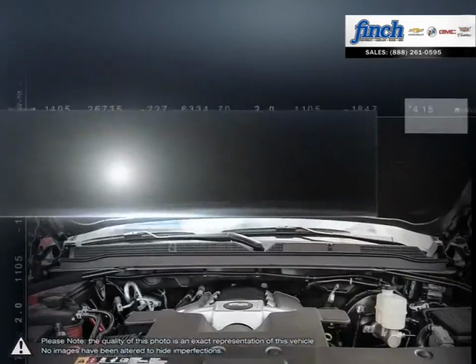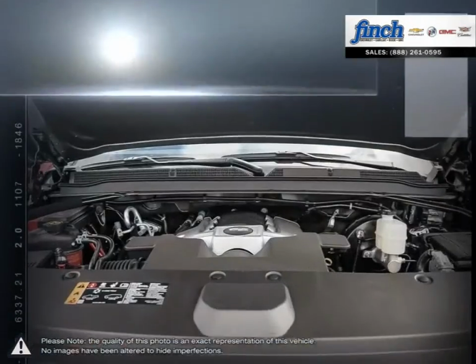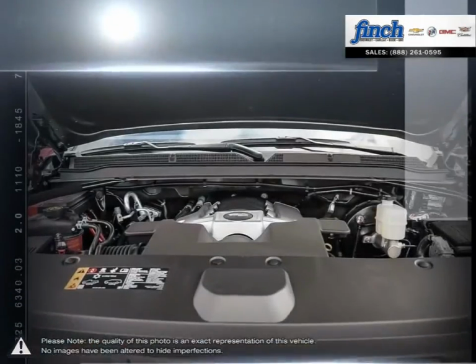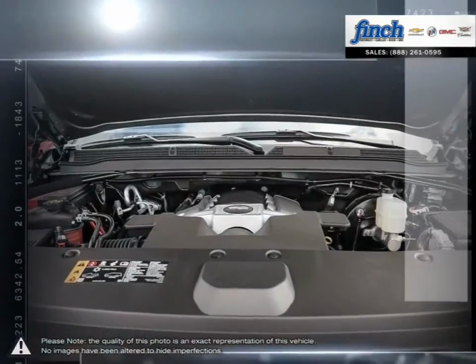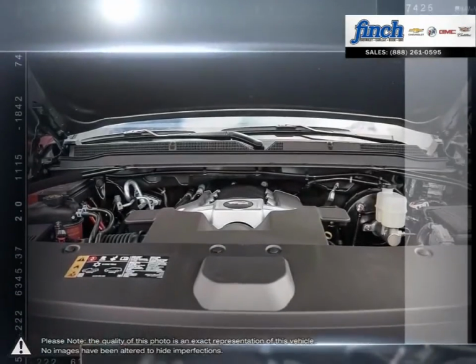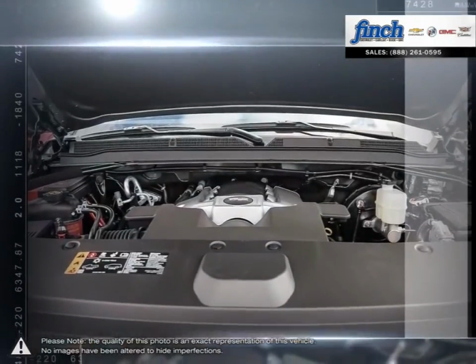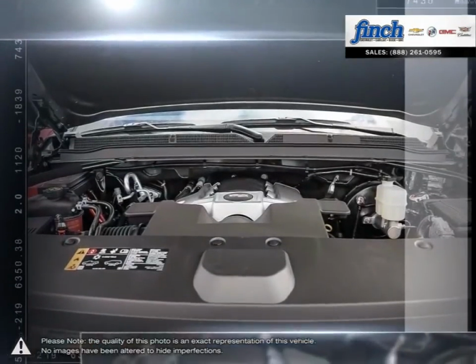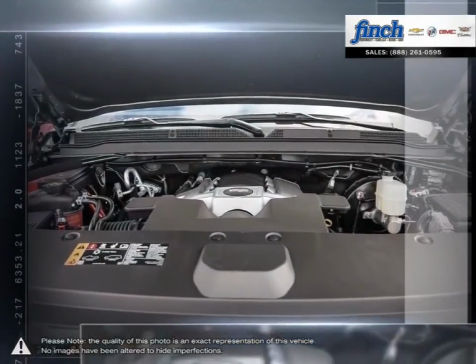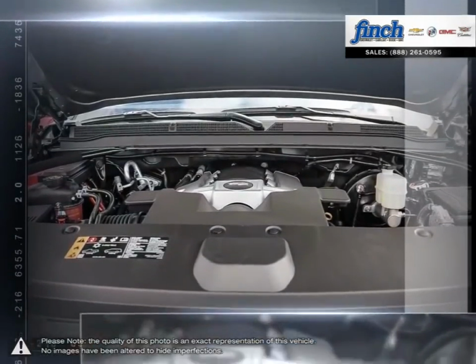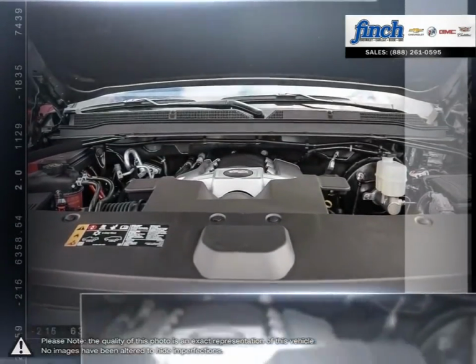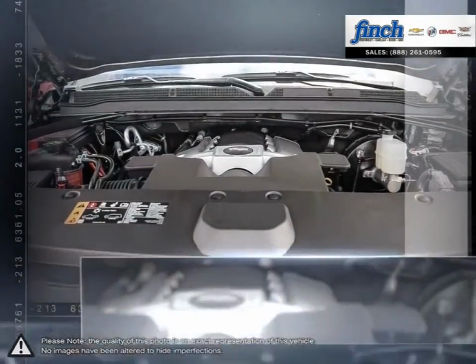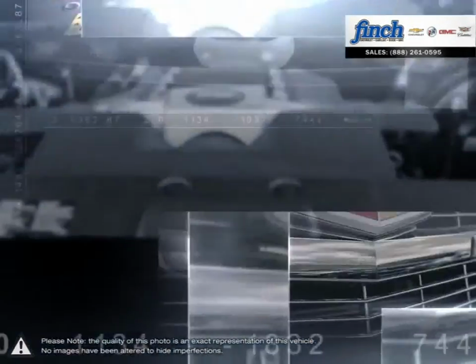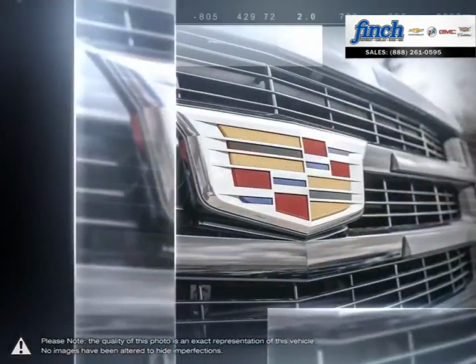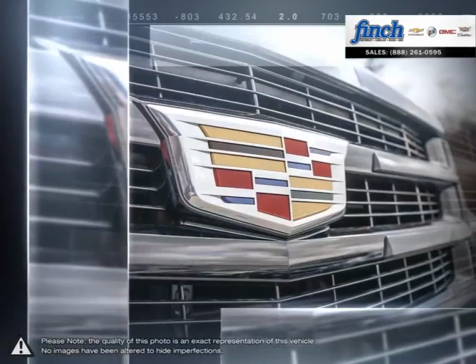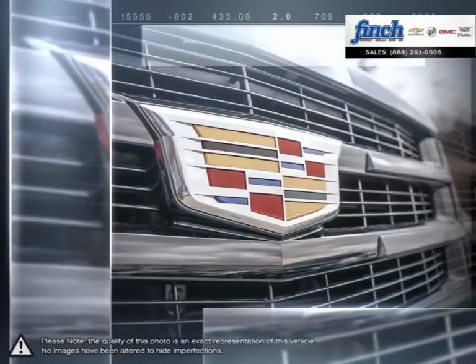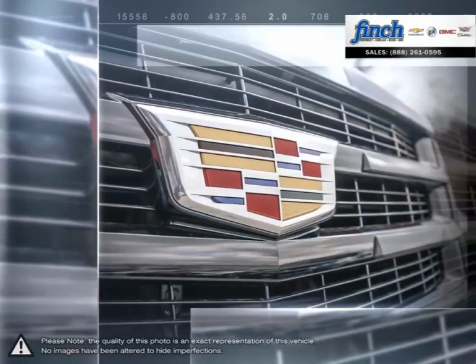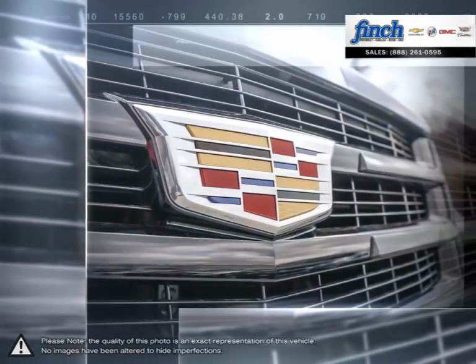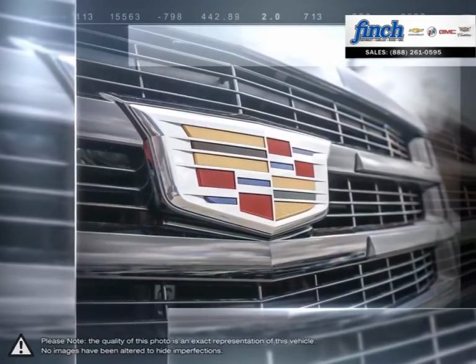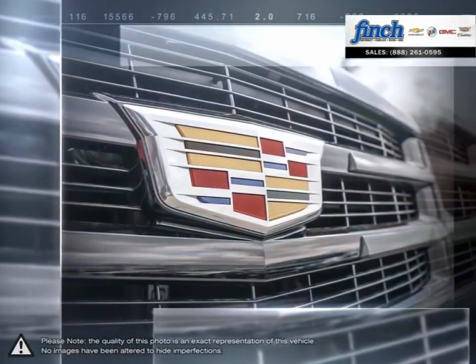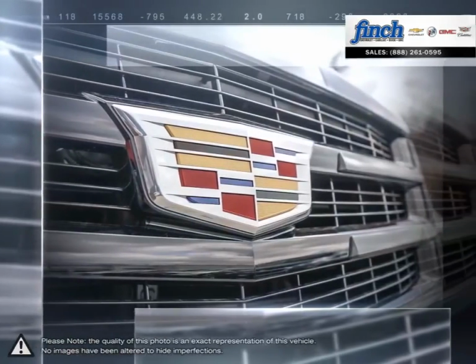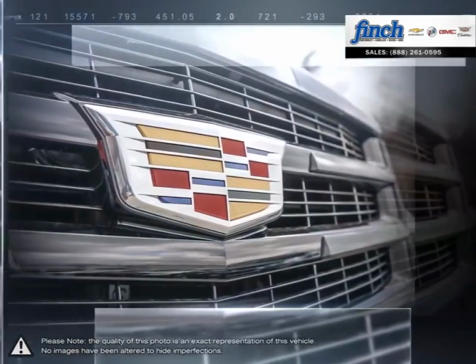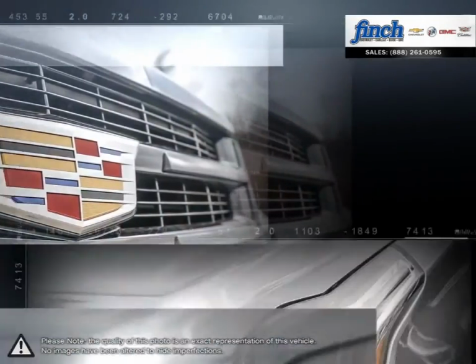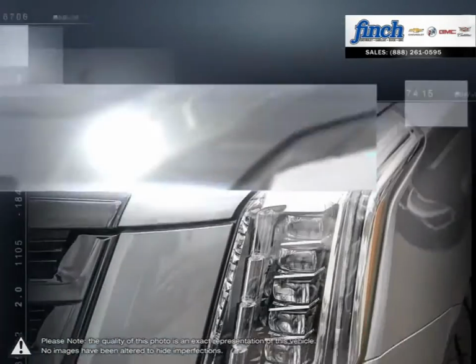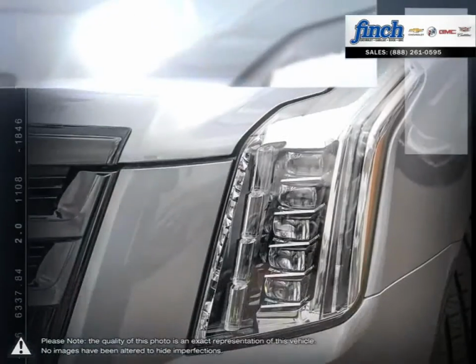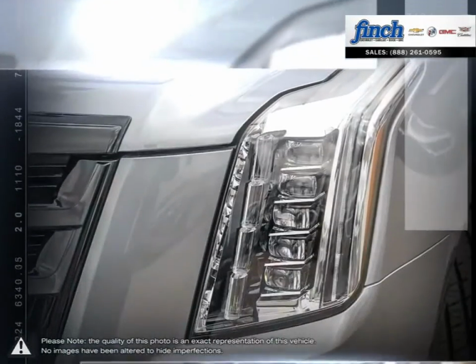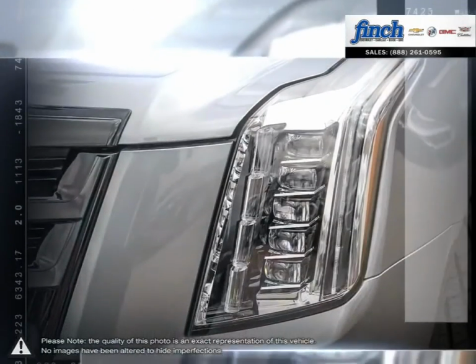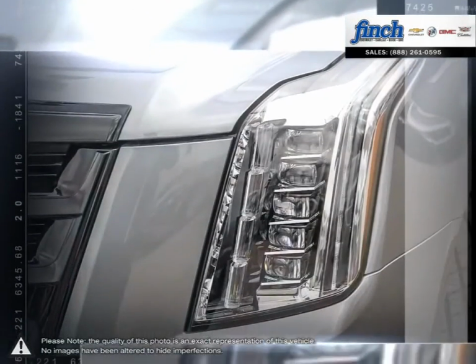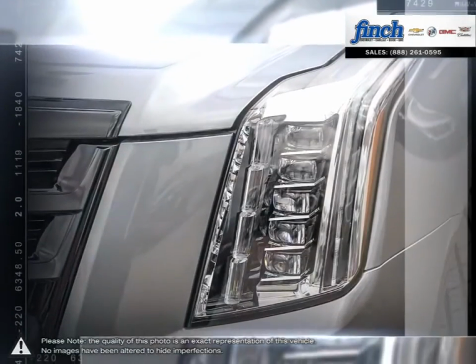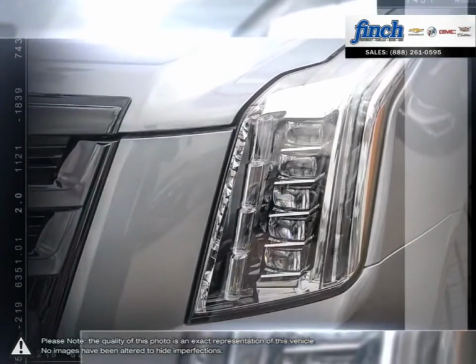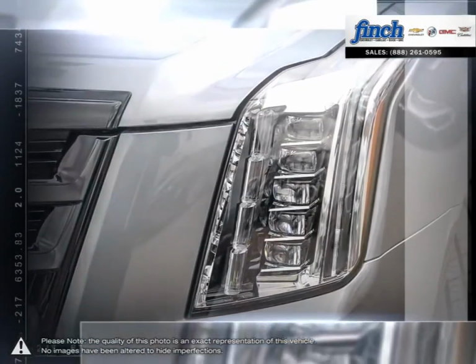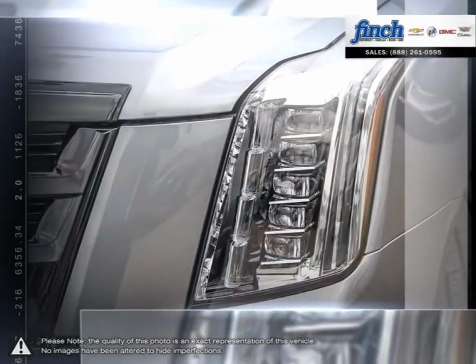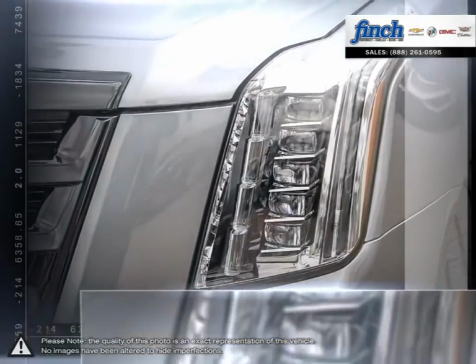With a powerful and responsive engine, you'll never be at a loss of power, and thanks to the excellent towing capacity, the Escalade is able to haul heavy cargo with ease.